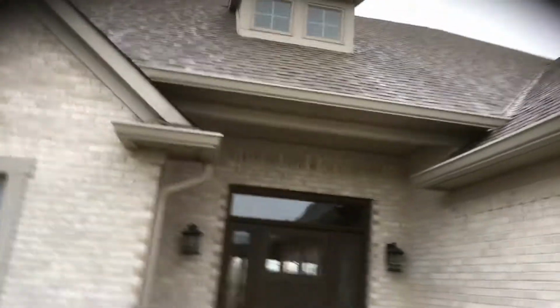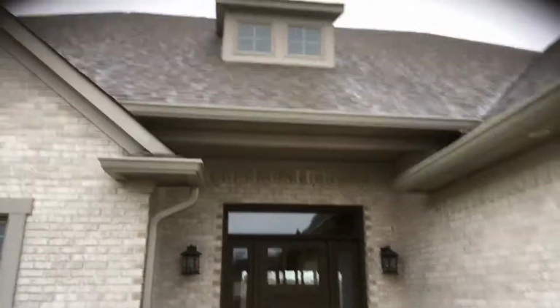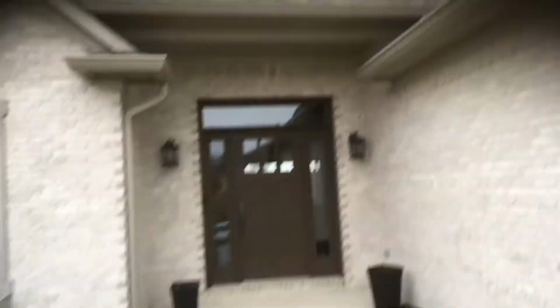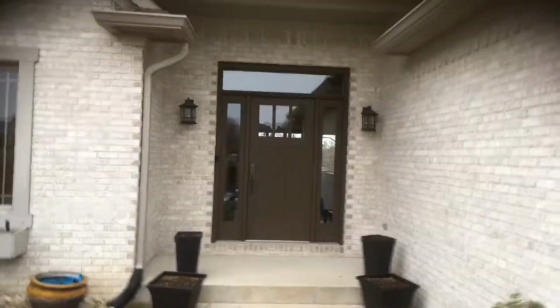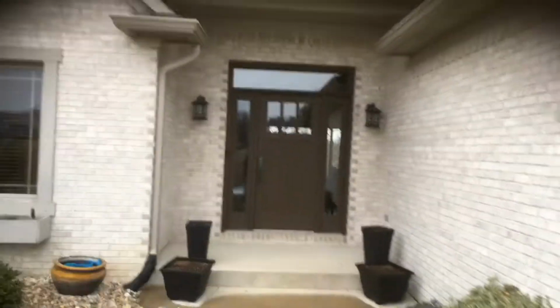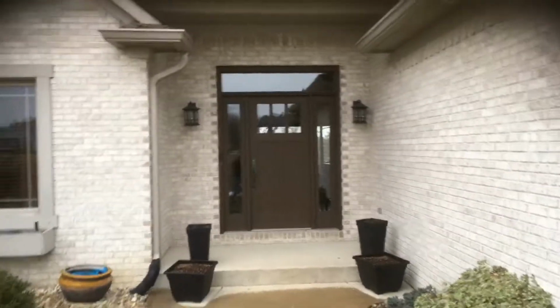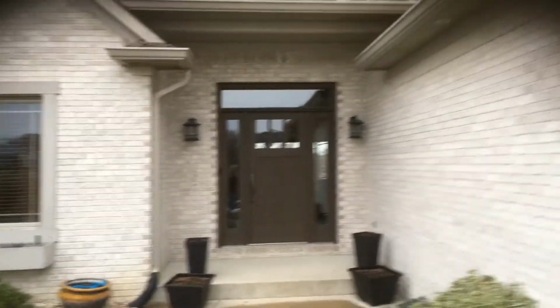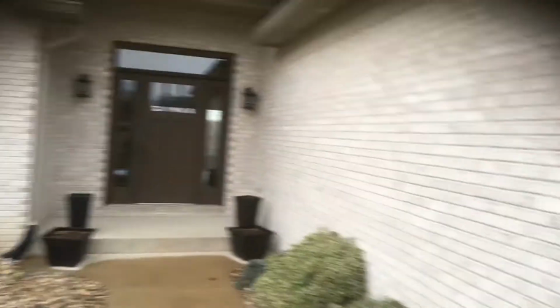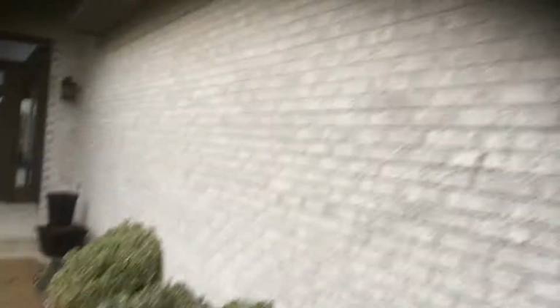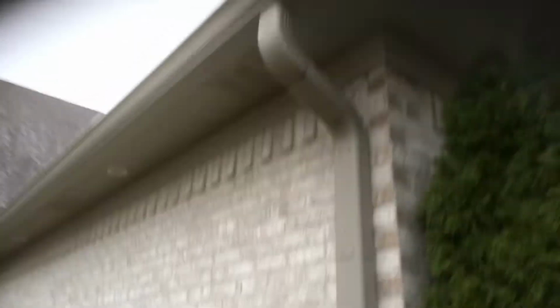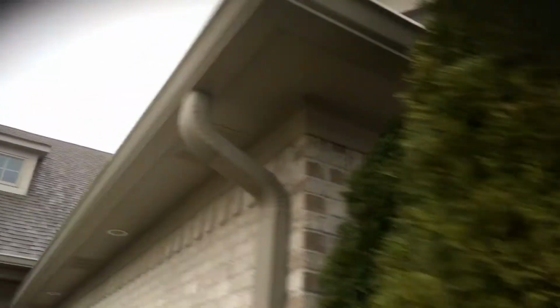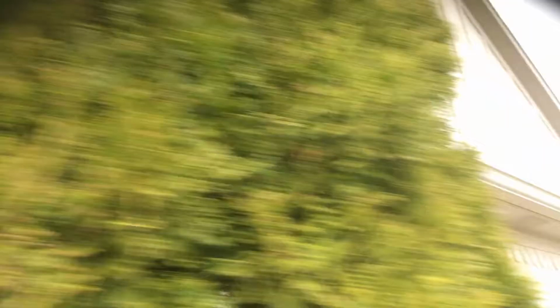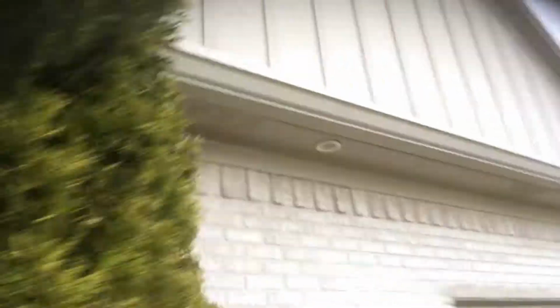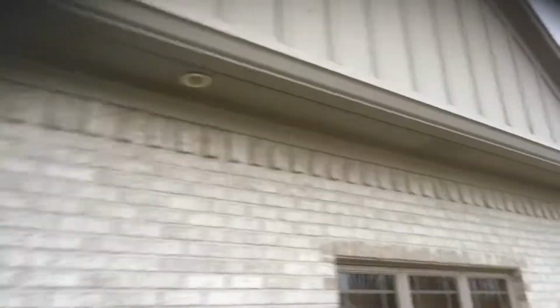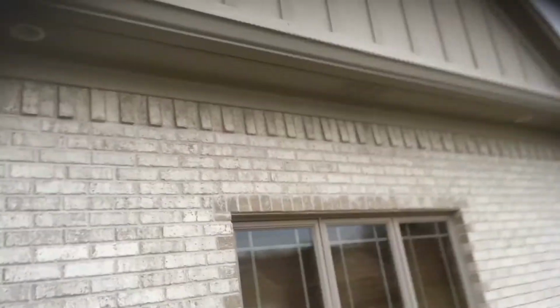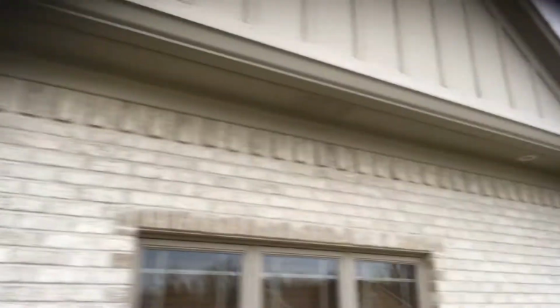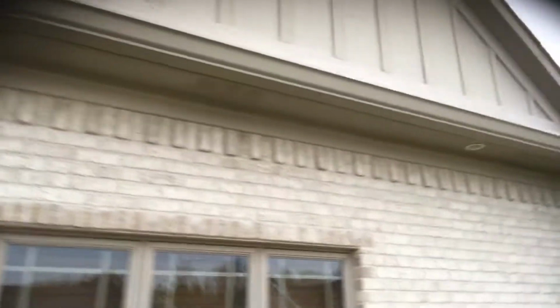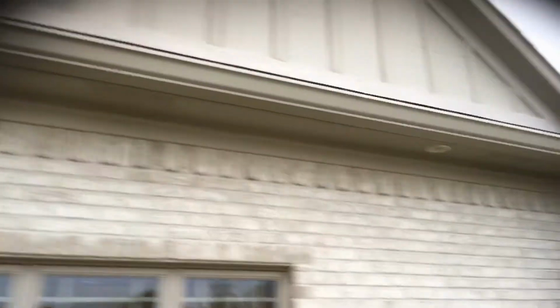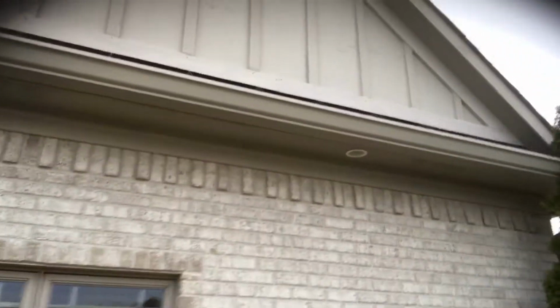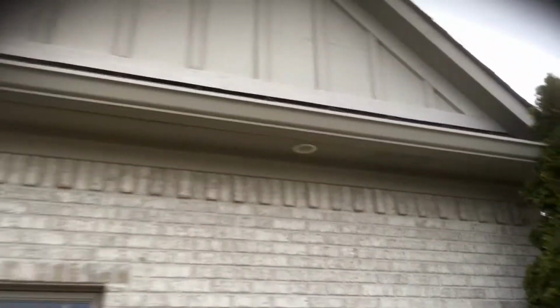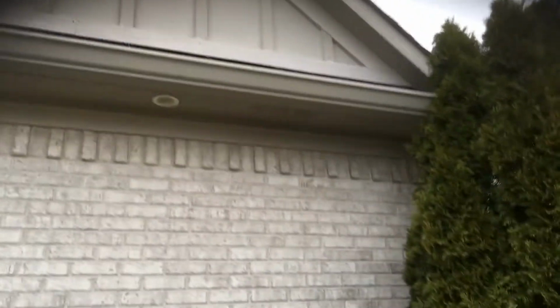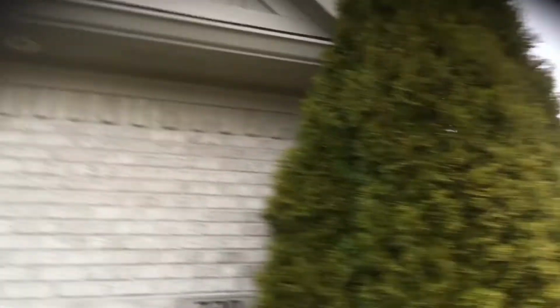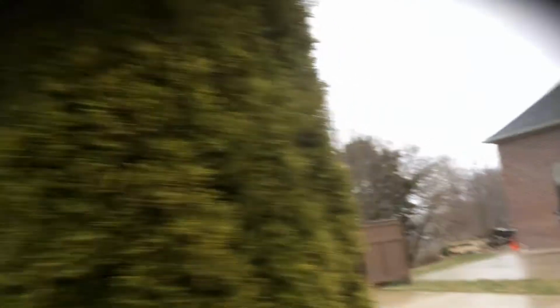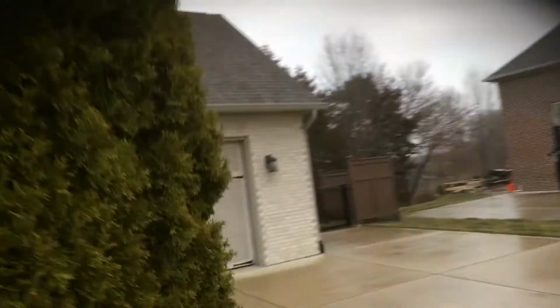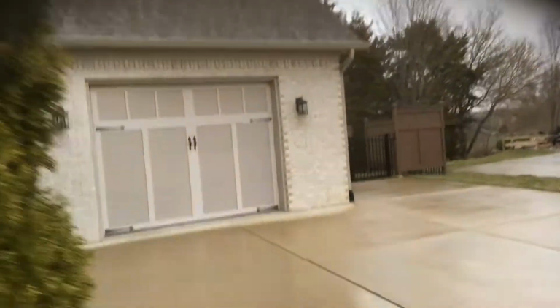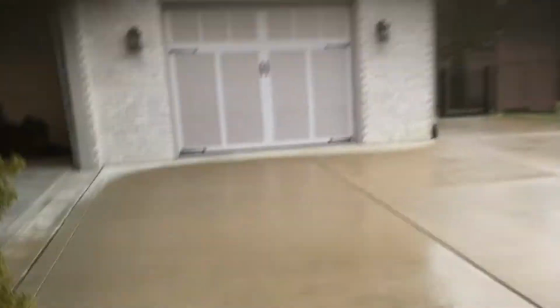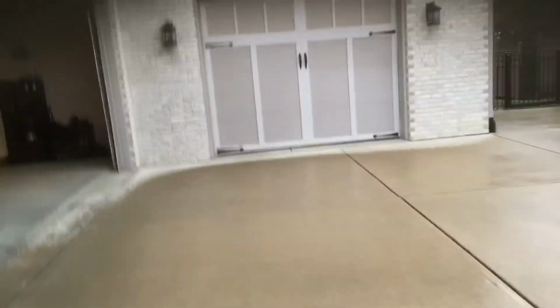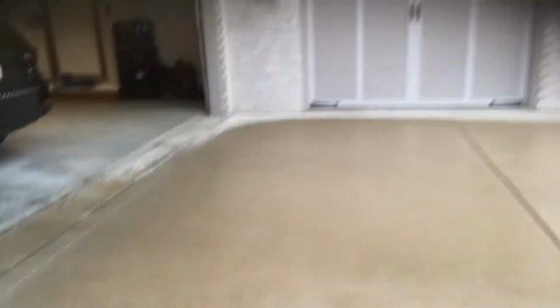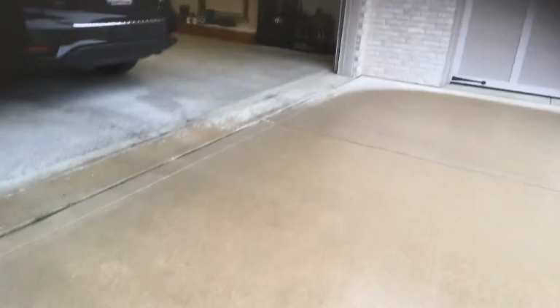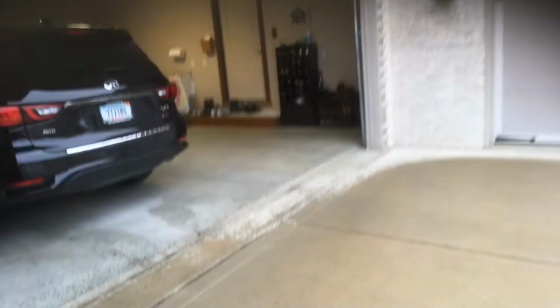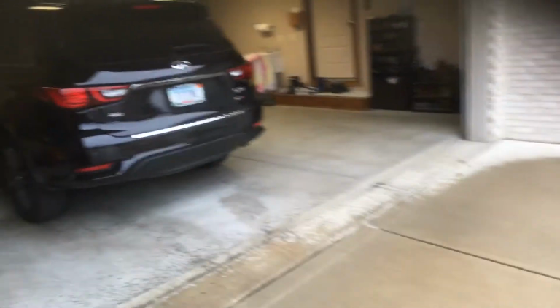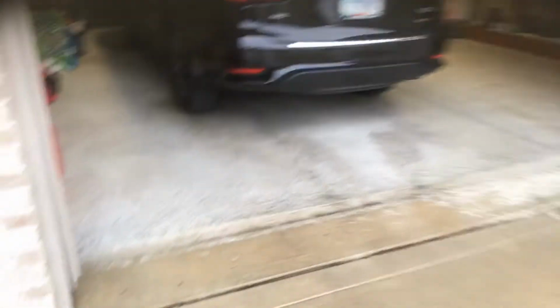Front porch area — the door I will also quote separately just so you have a price for that. You can see a majority of the home just needs to be caulked really well and then repainted, but there are some areas where there's a little bit of peeling as well.